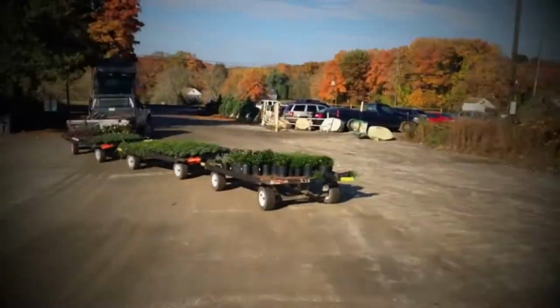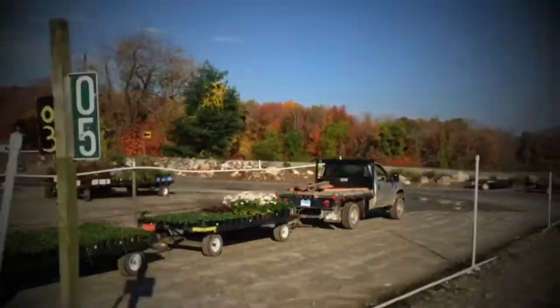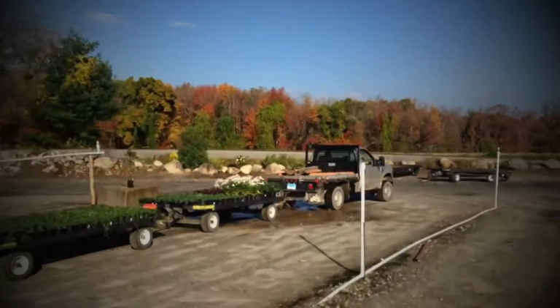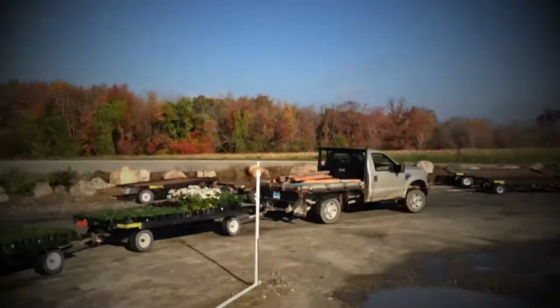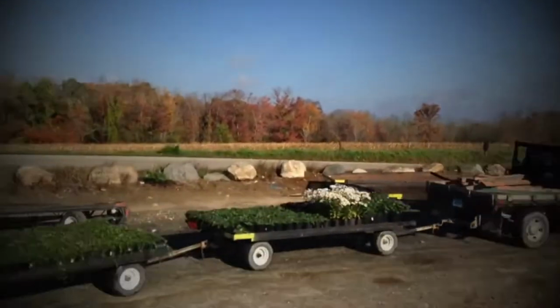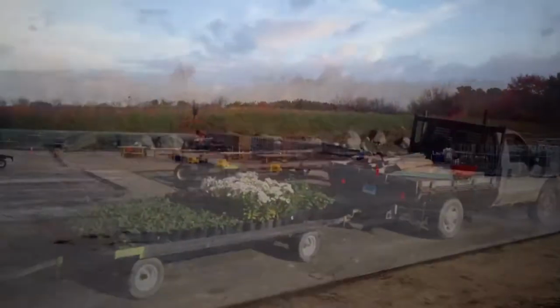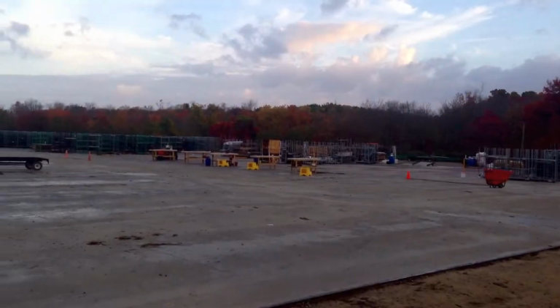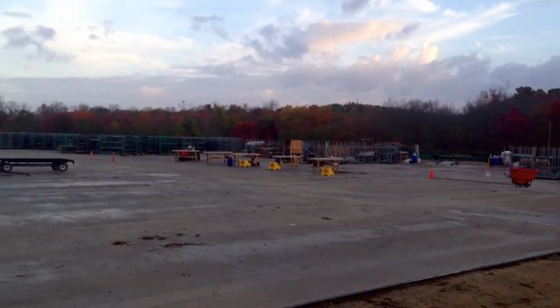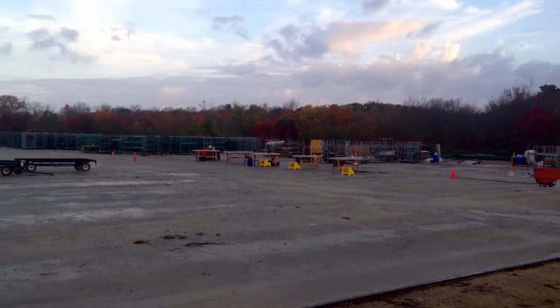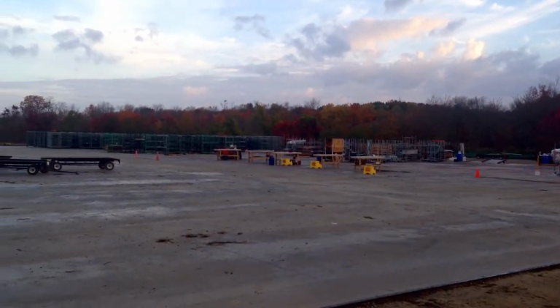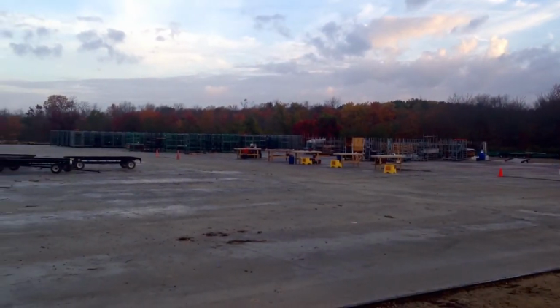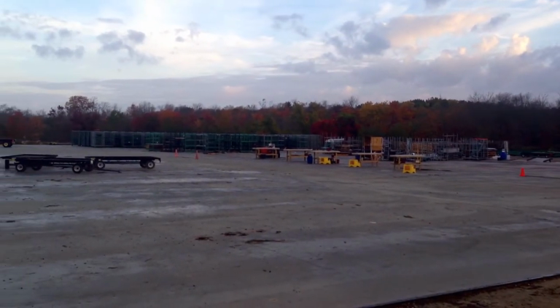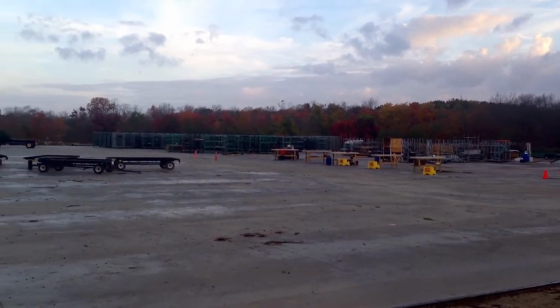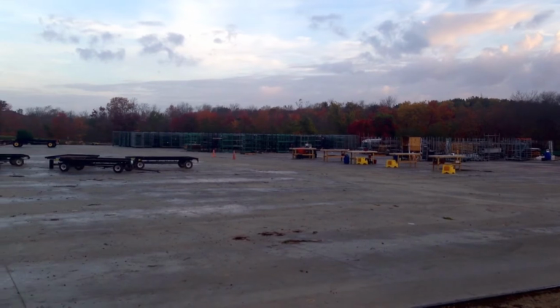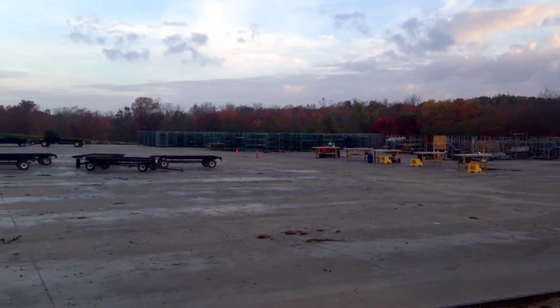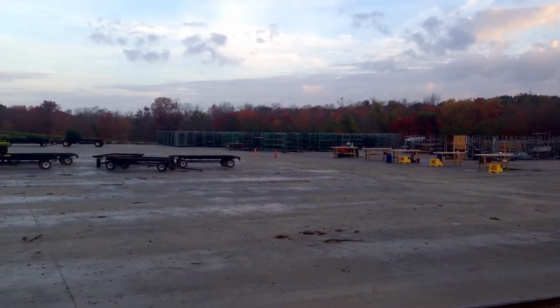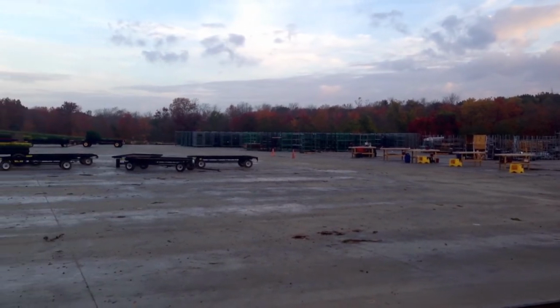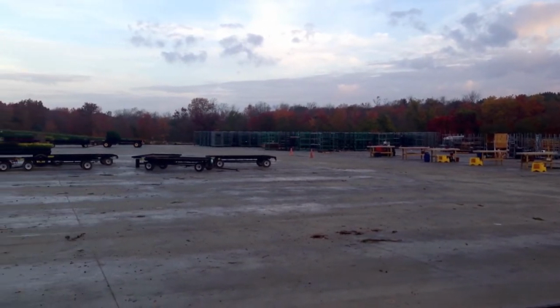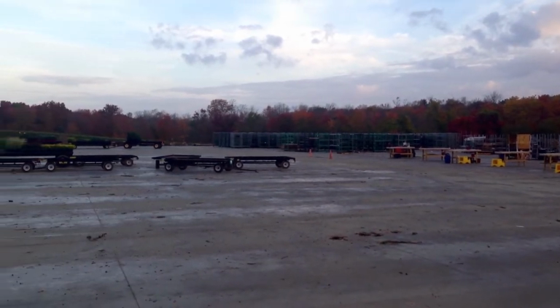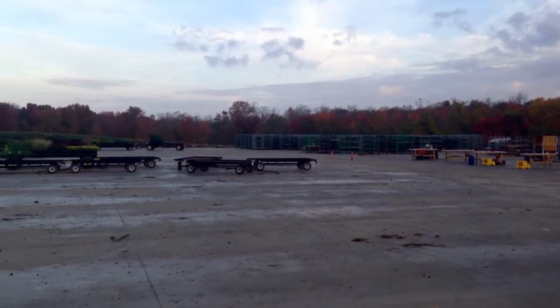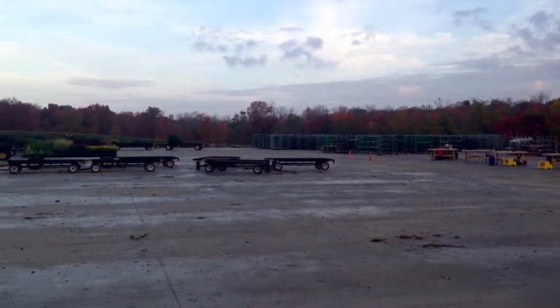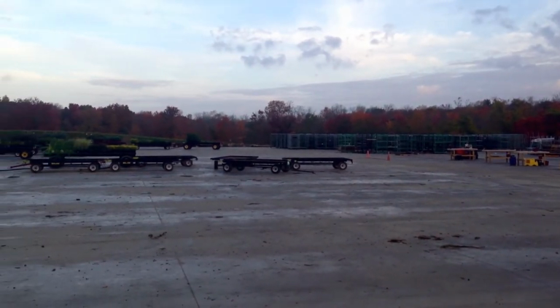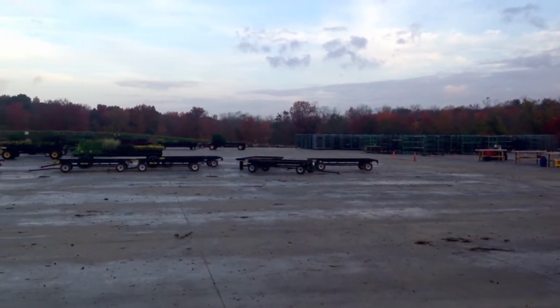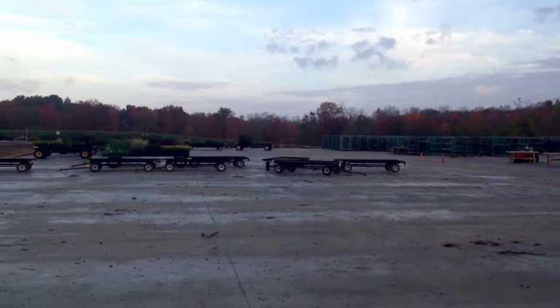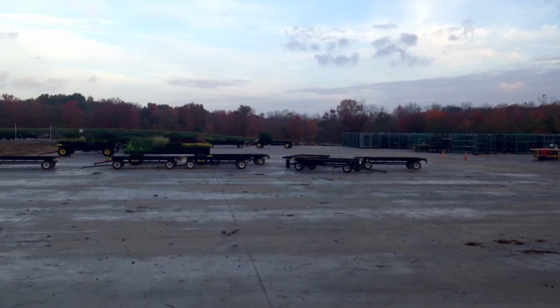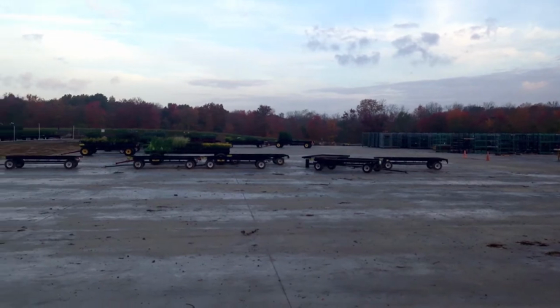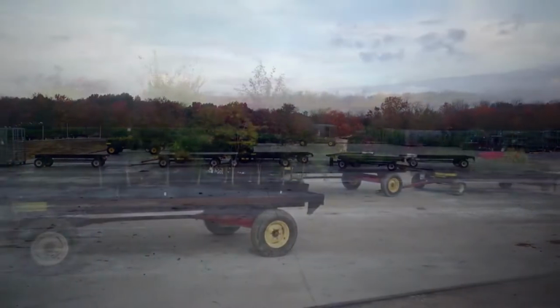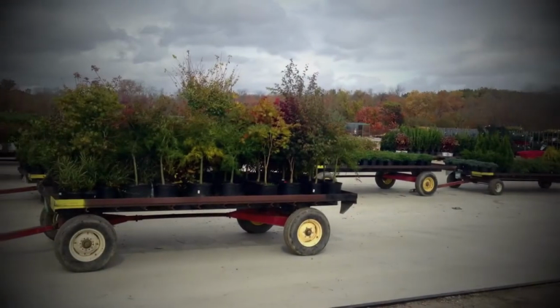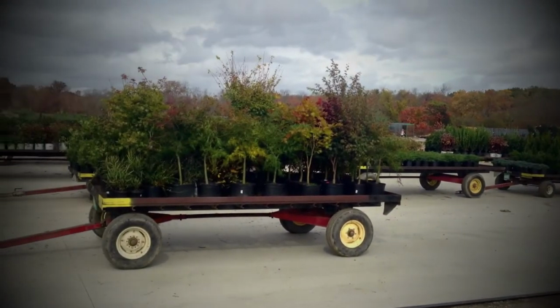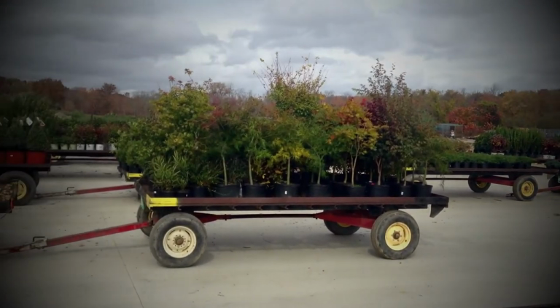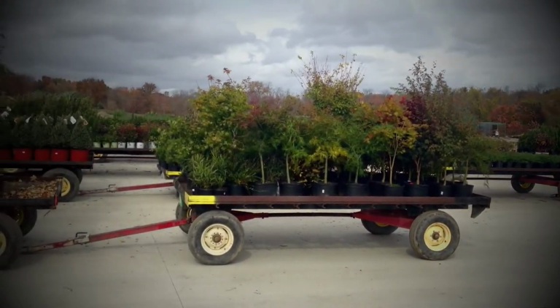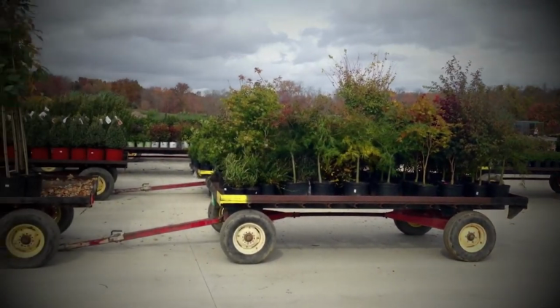Finally, we arrive at the new Pride's Corner shipping pad, a cart-friendly 1.6-acre concrete pad that will make loading the carts that we are using for every delivery far more efficient. Let's take a closer look at how it all works.